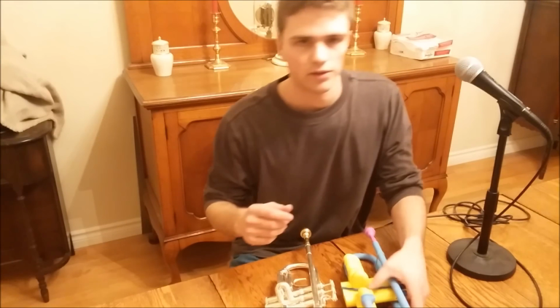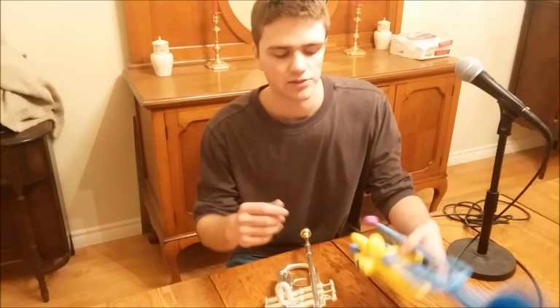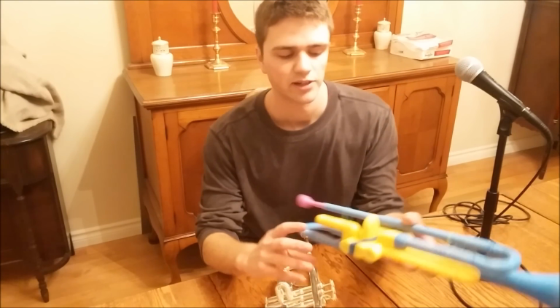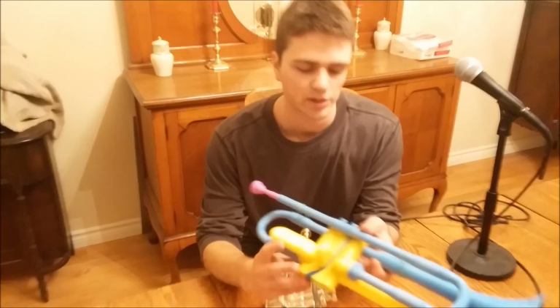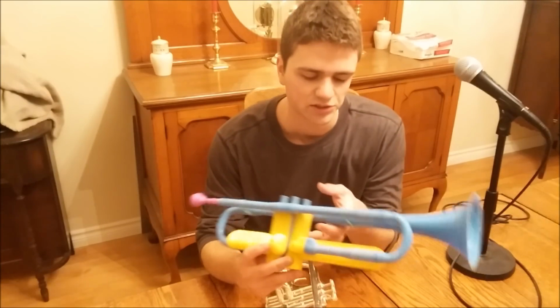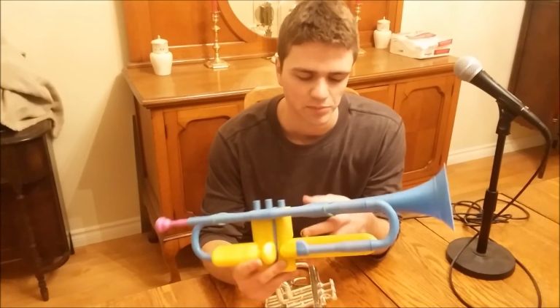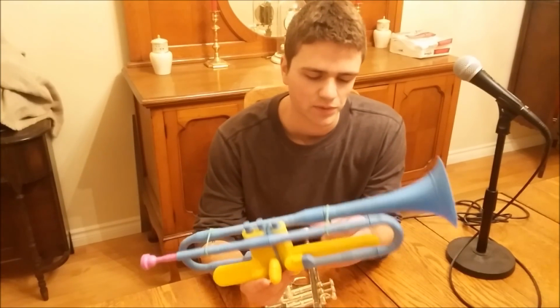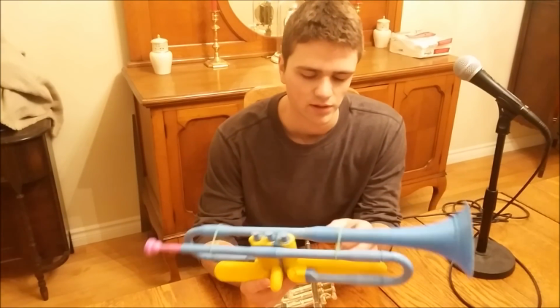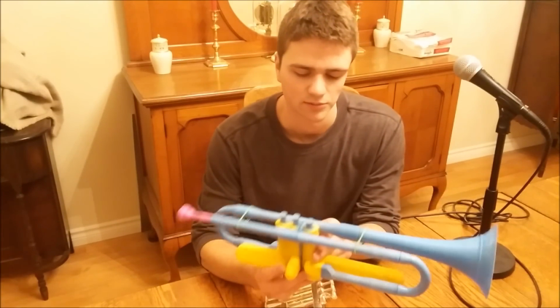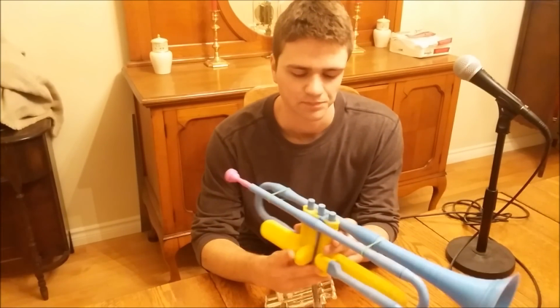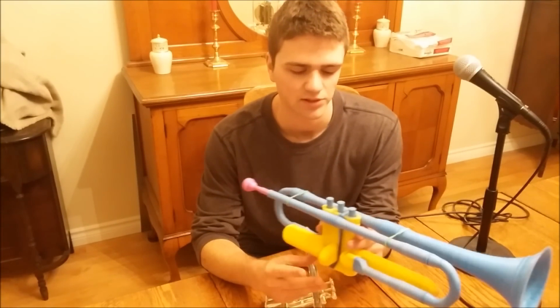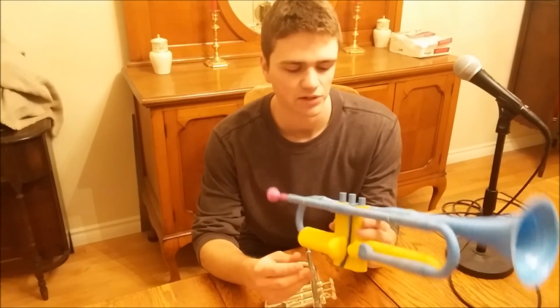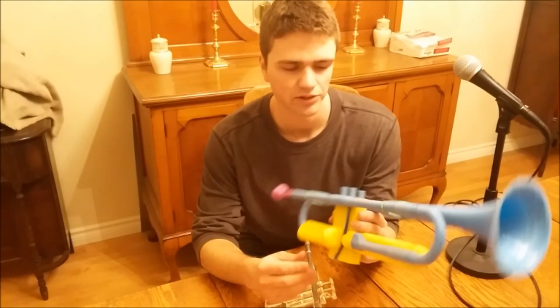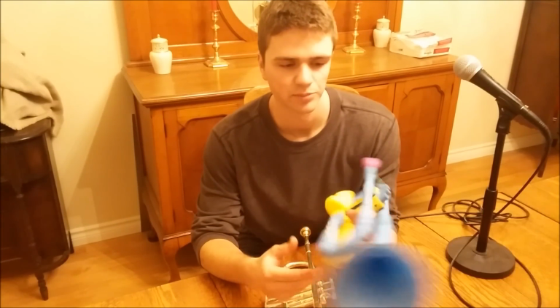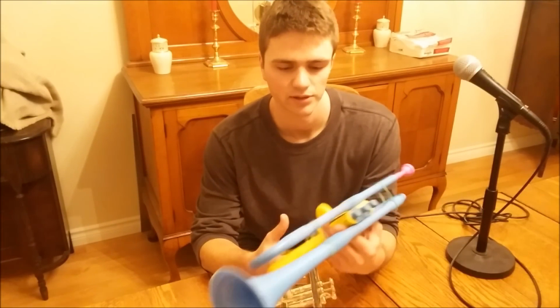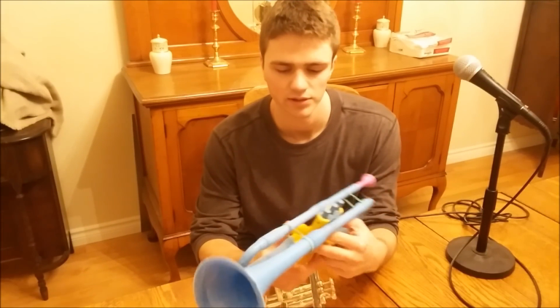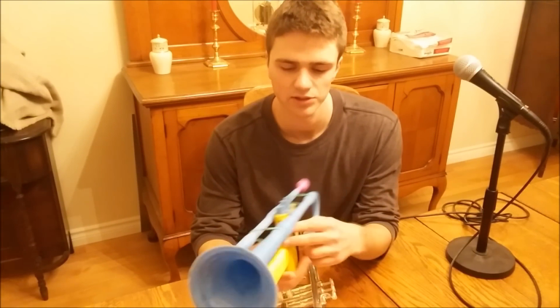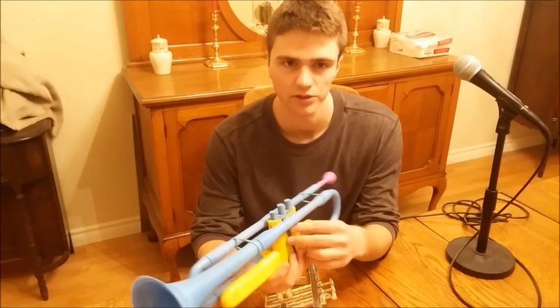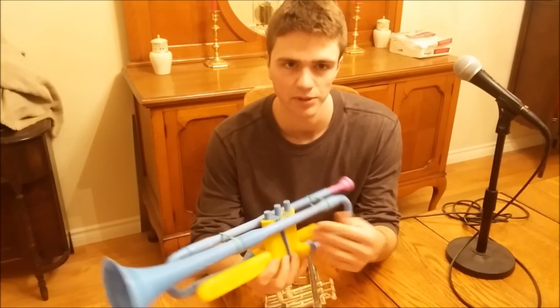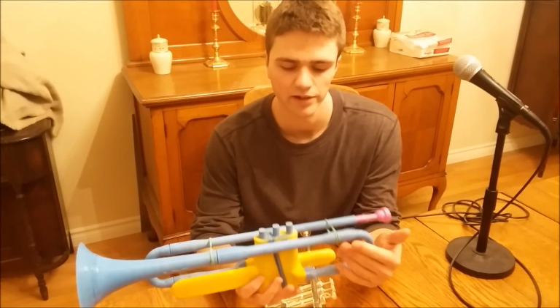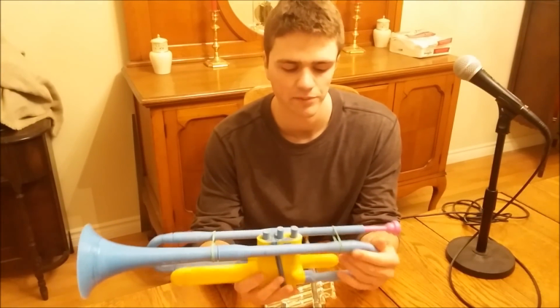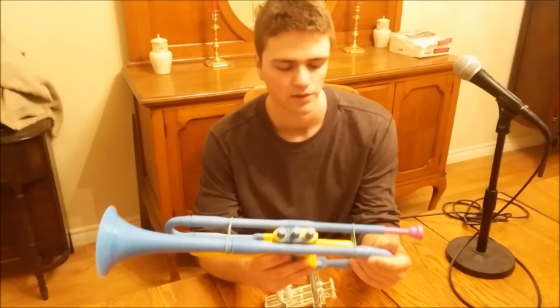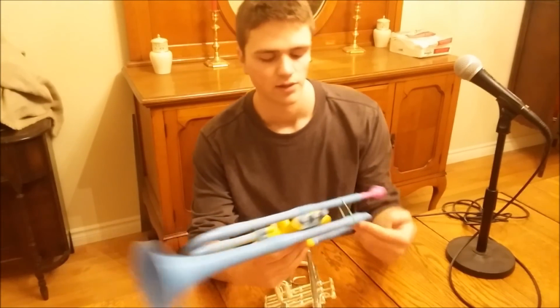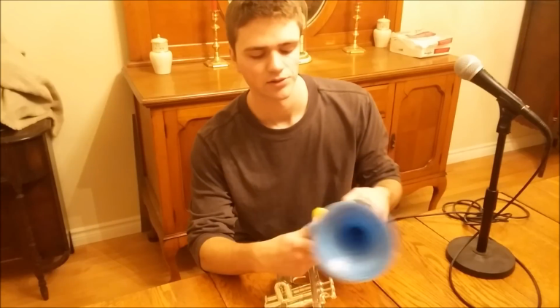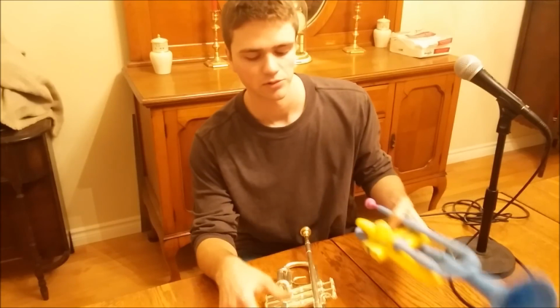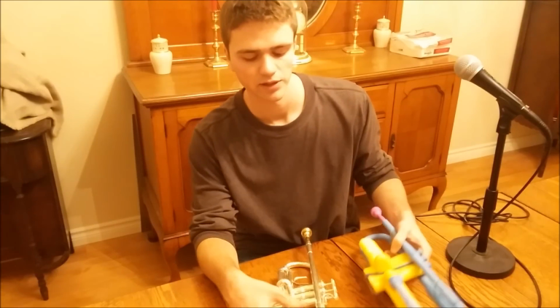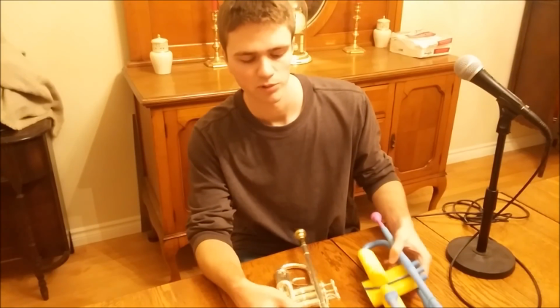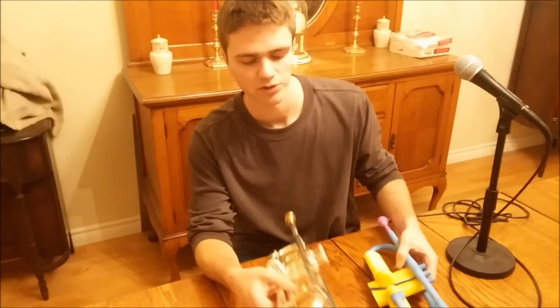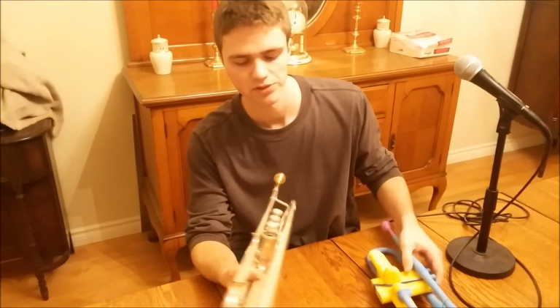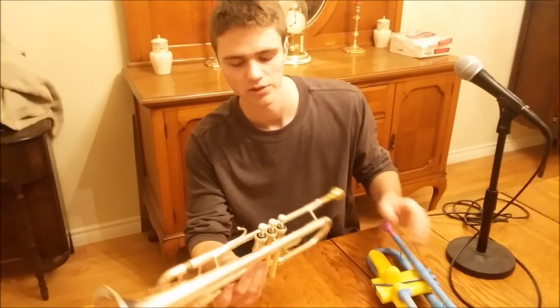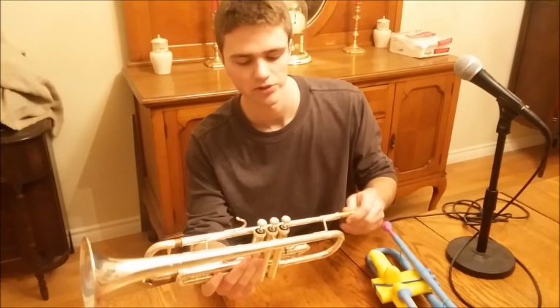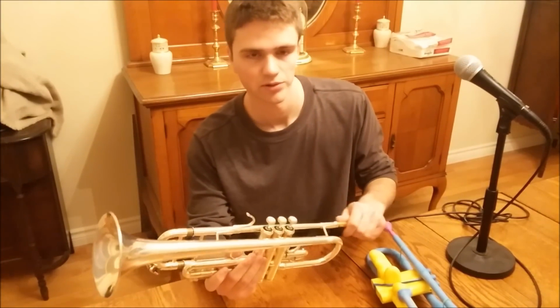Here is my 3D printed trumpet. It doesn't sound very good, but here's a video of me playing it anyway. I'll also play a normal trumpet so you can compare the sound.